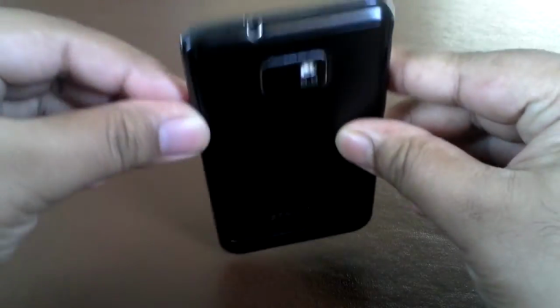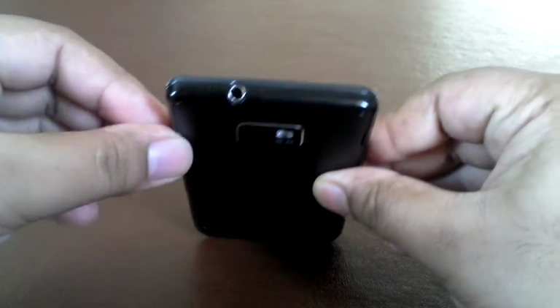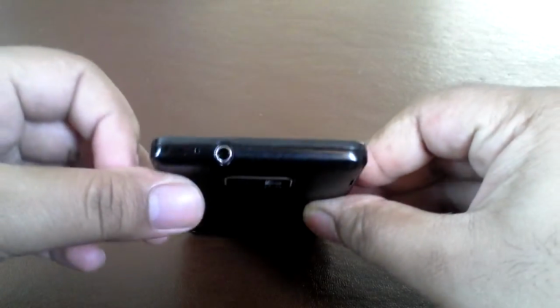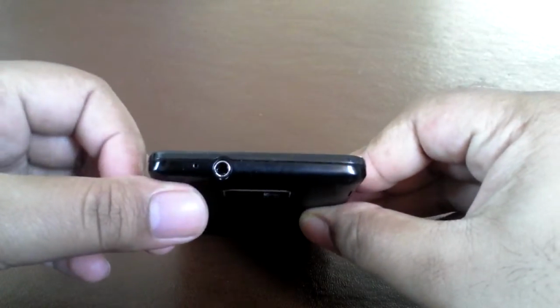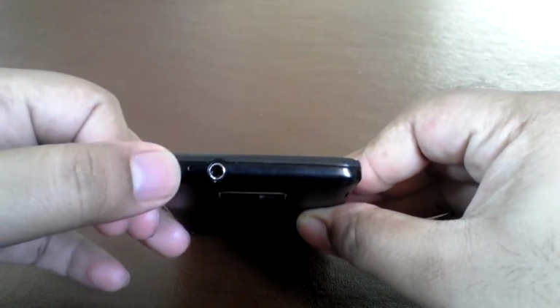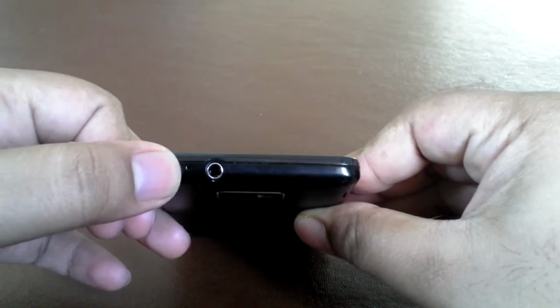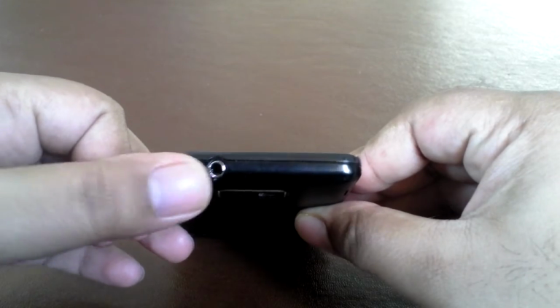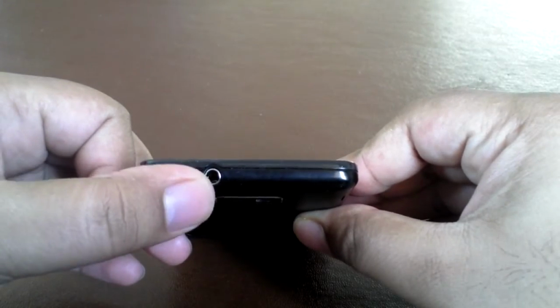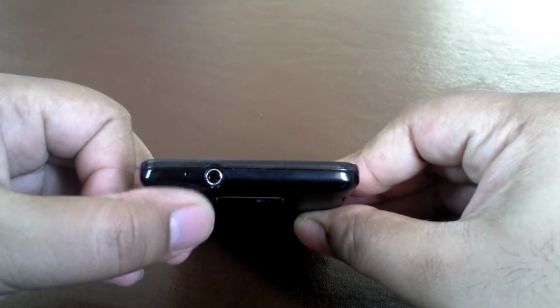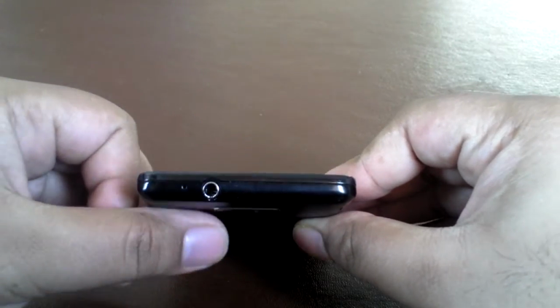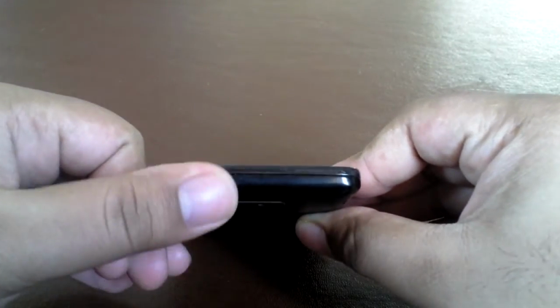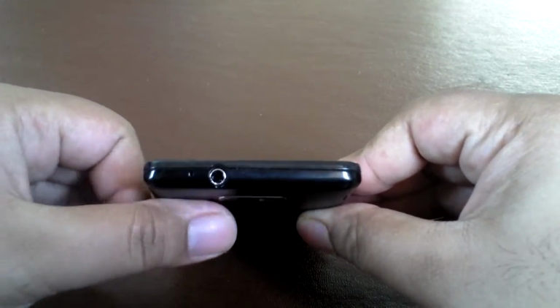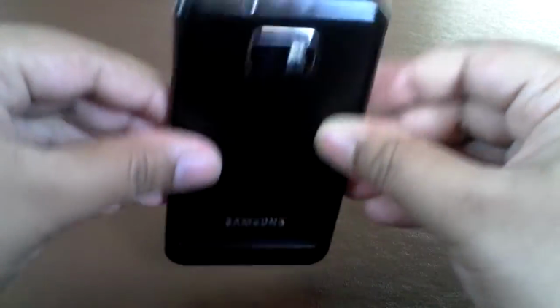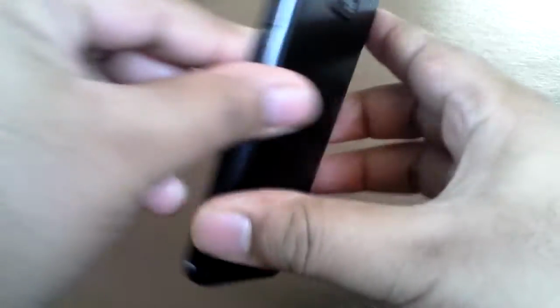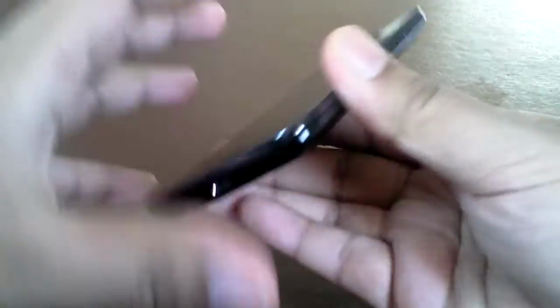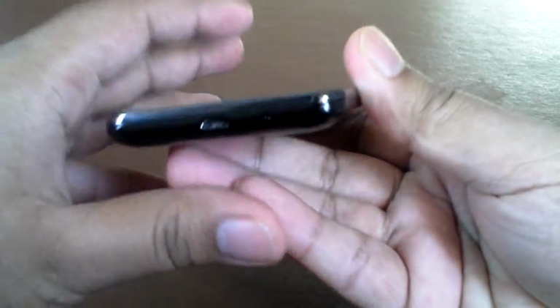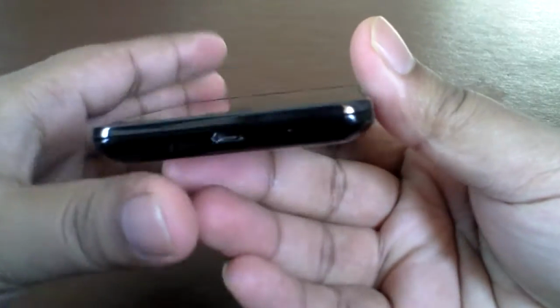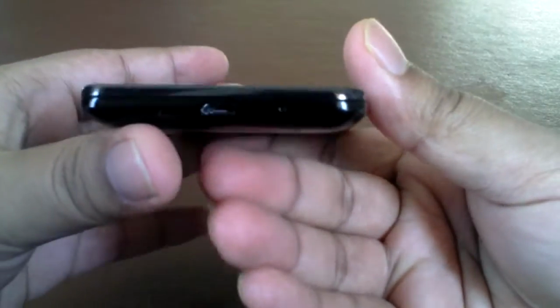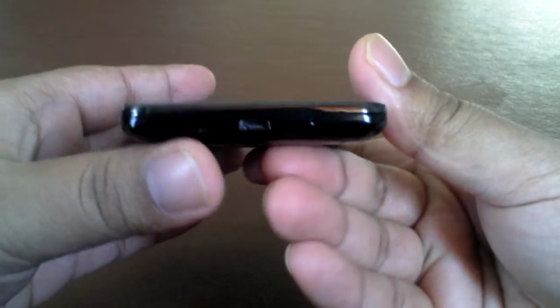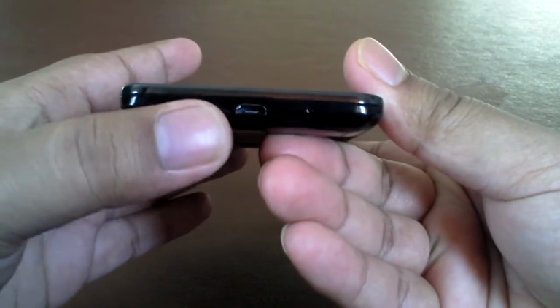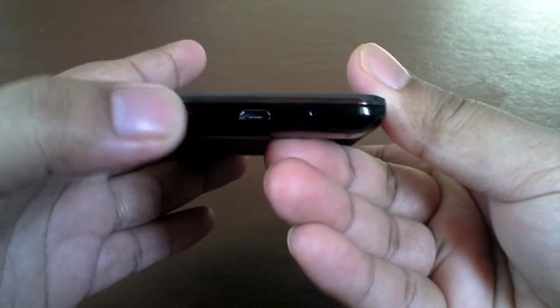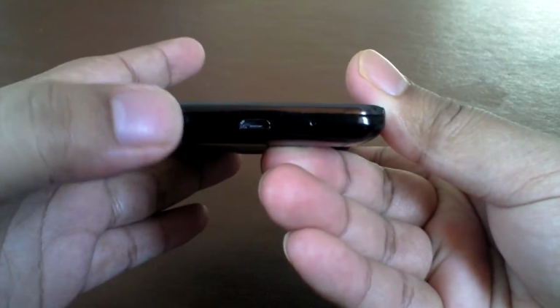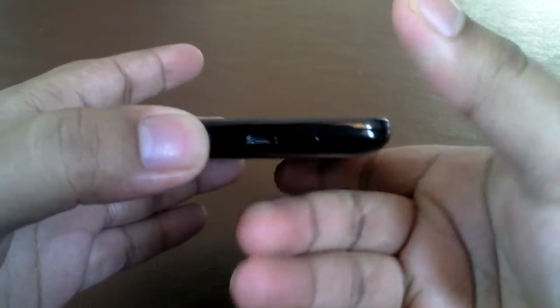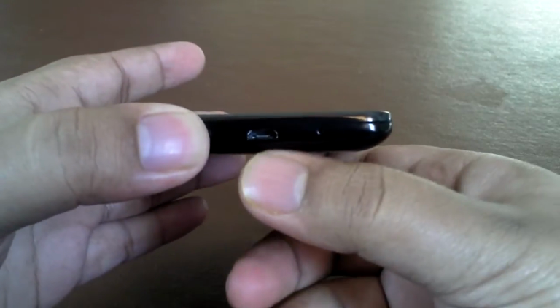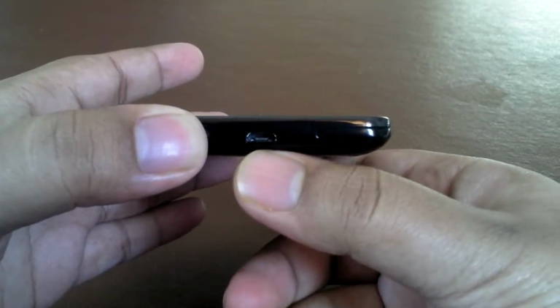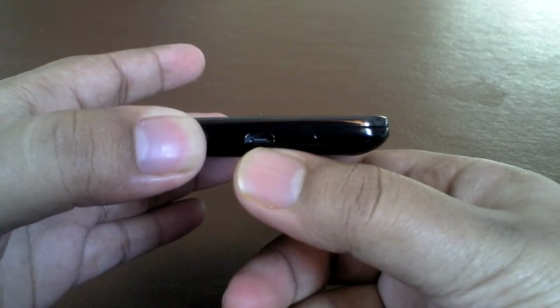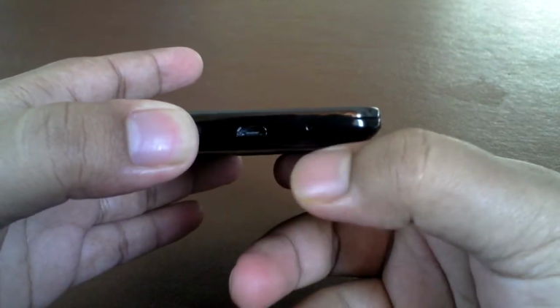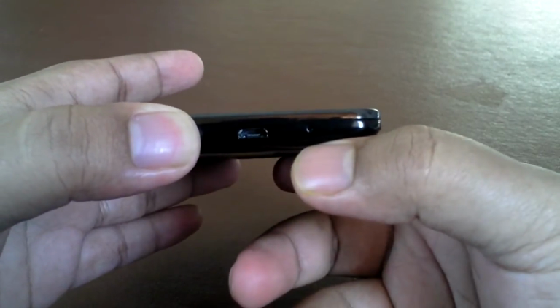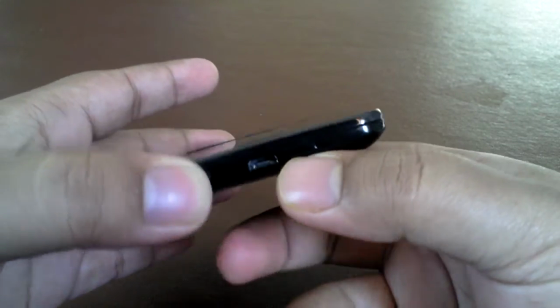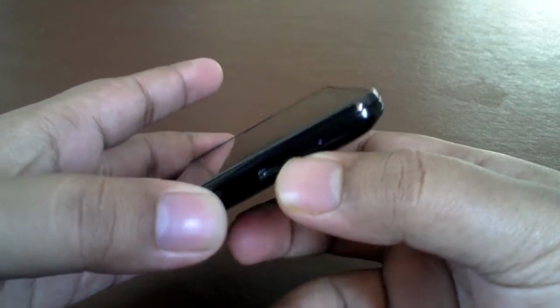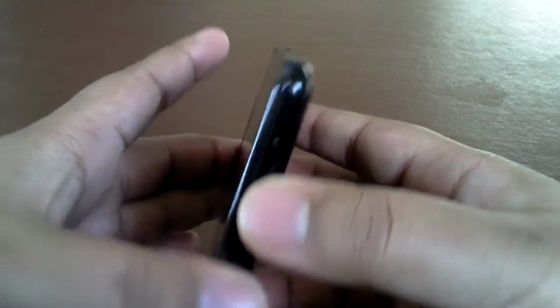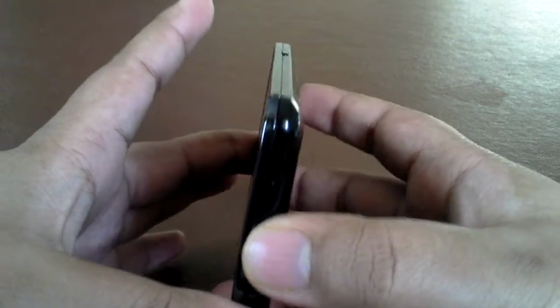At the top we have a mic and a 3.5mm headphone jack. At the bottom, here we've got the micro USB port and another mic, so the sound quality is excellent.